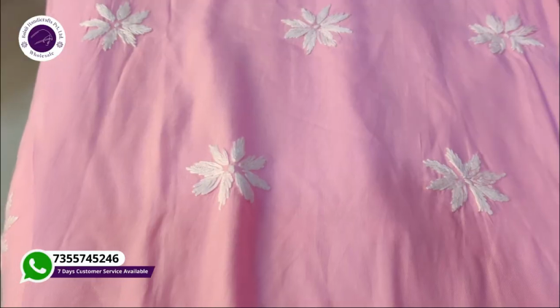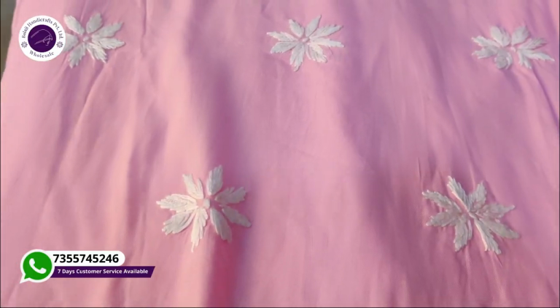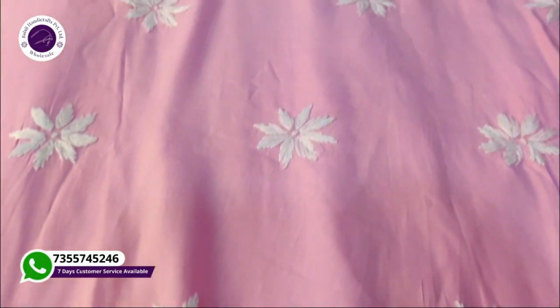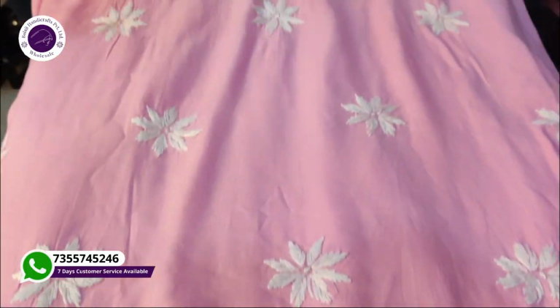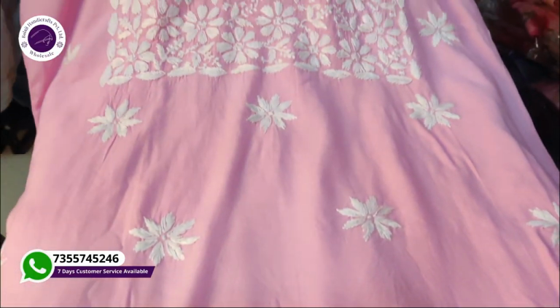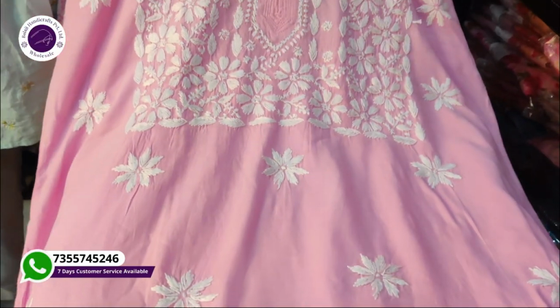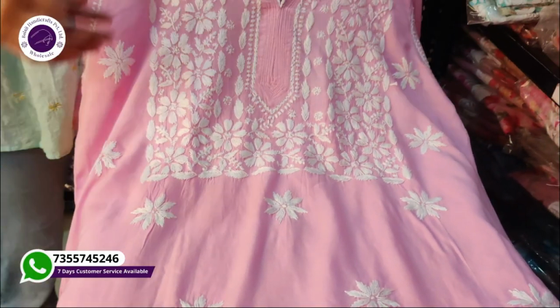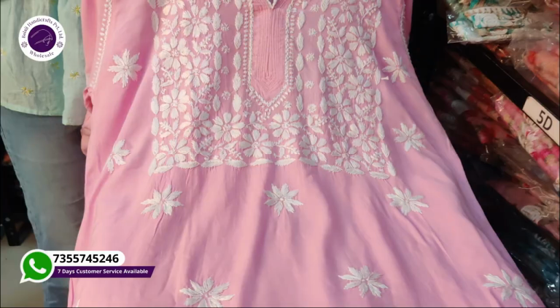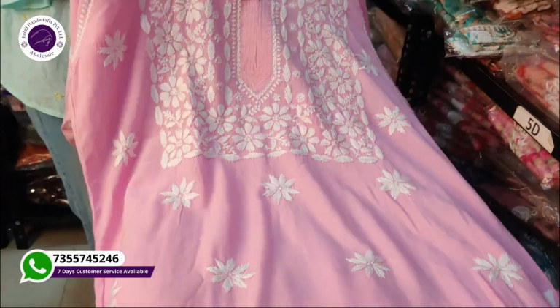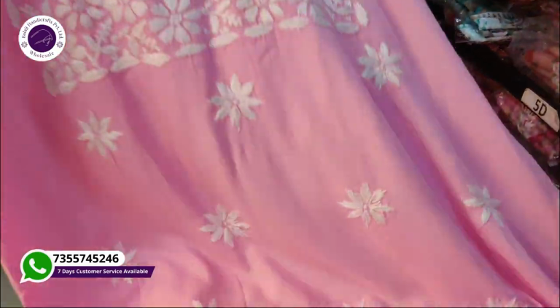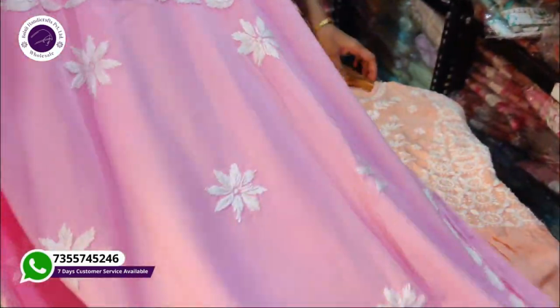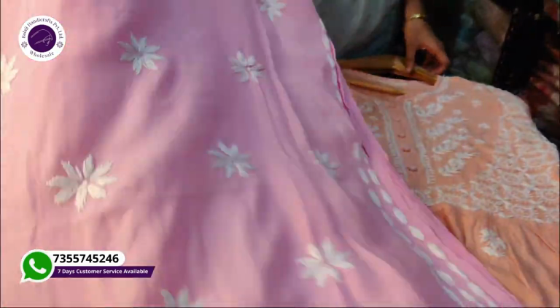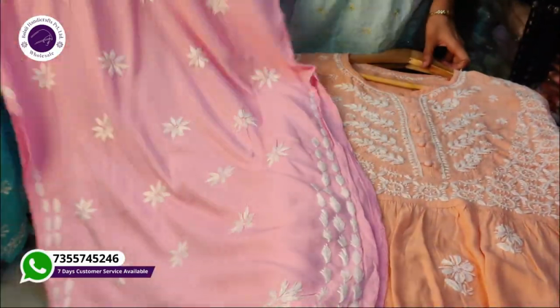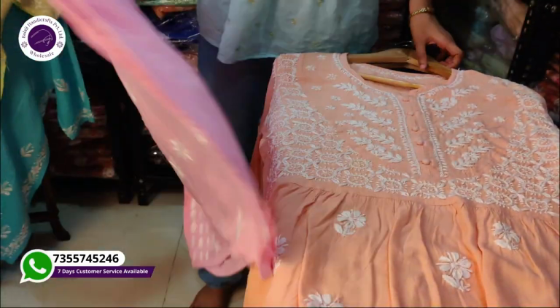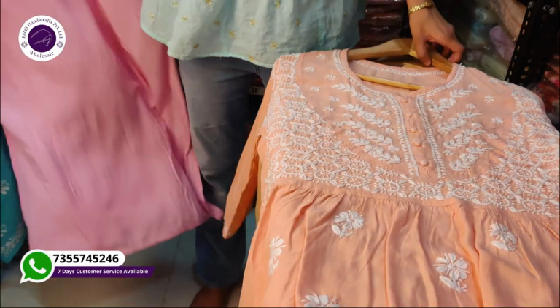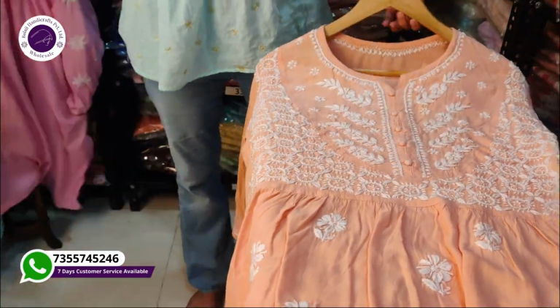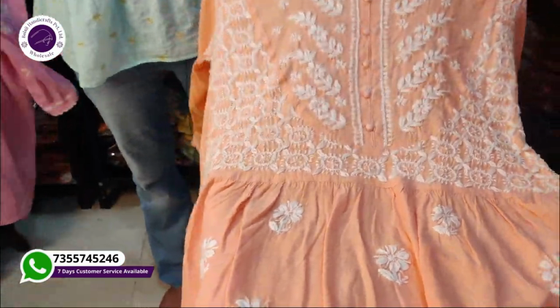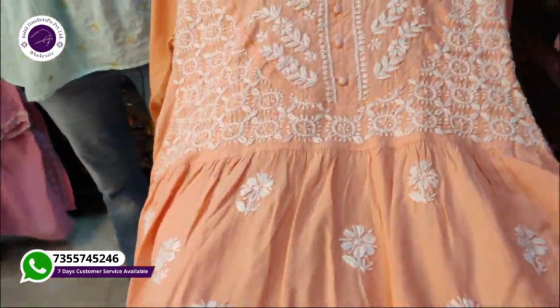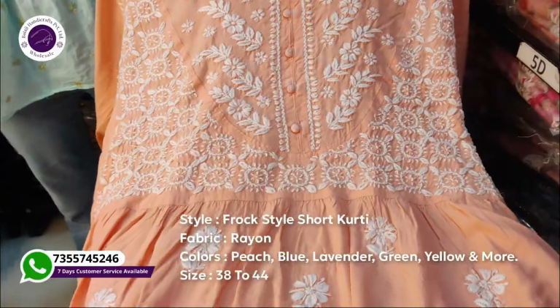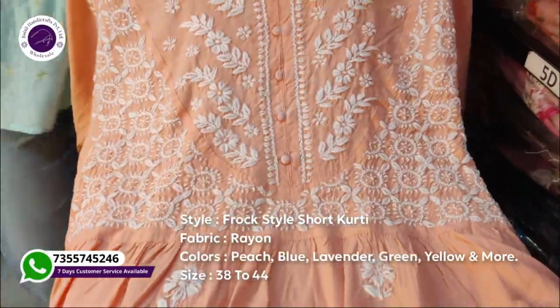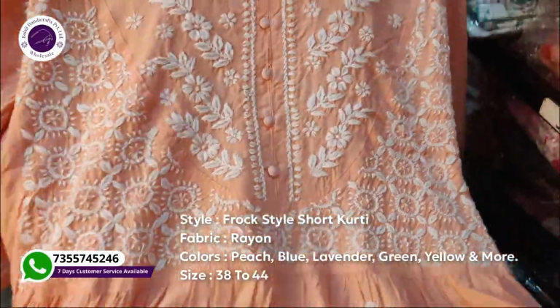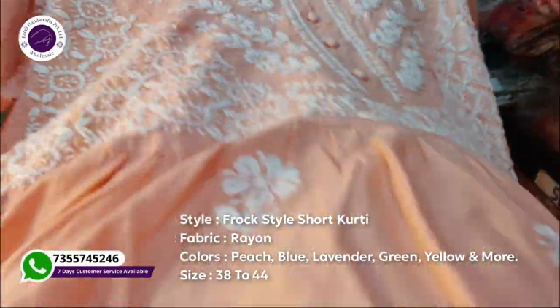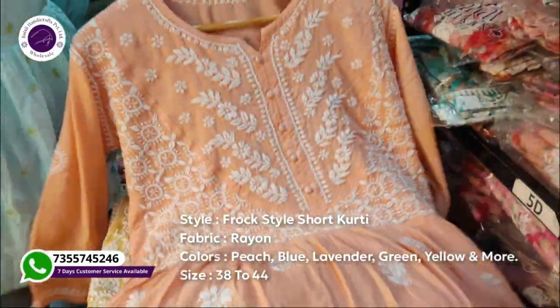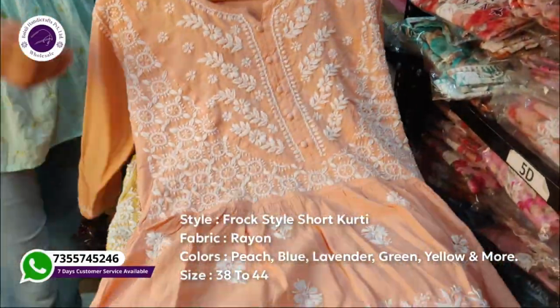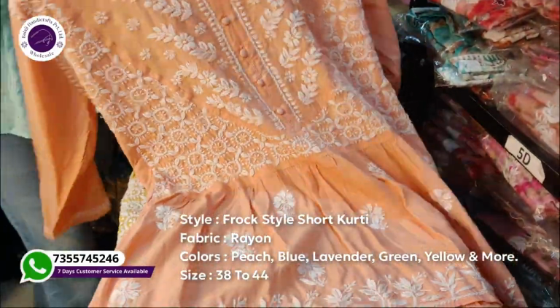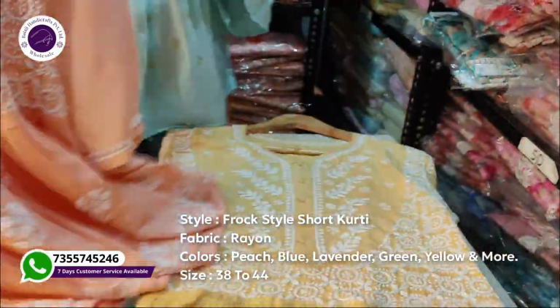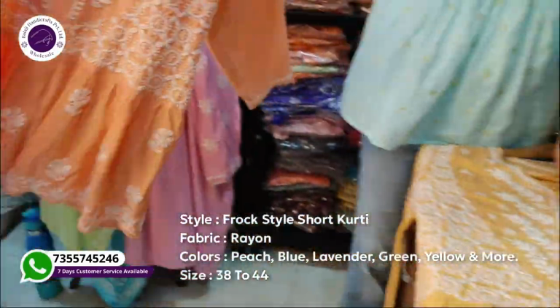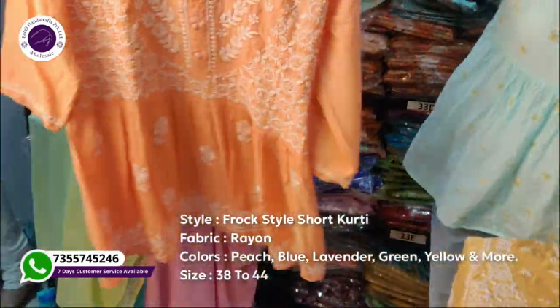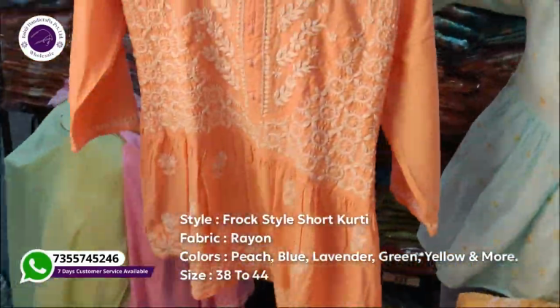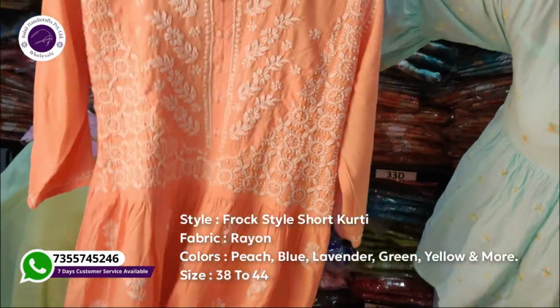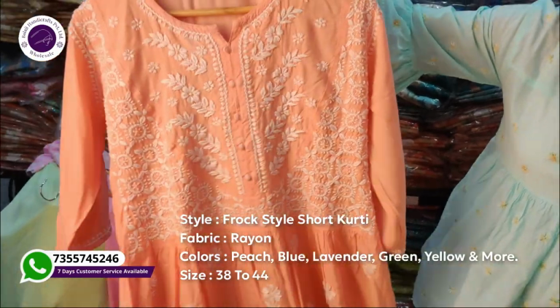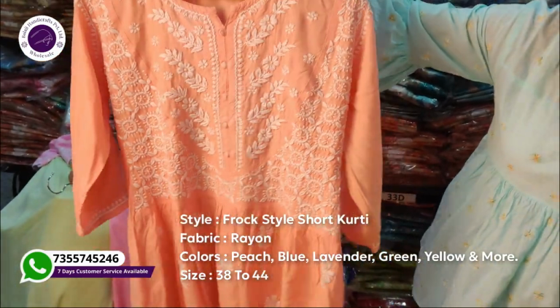This is a rayon fabric in pink color. You will get more colors in this. This is the next article — it is a short skirt. This is a very beautiful short skirt with an Indo-Western look.